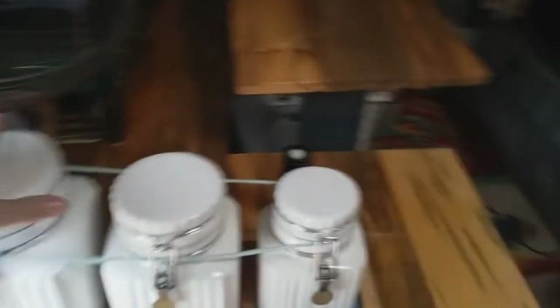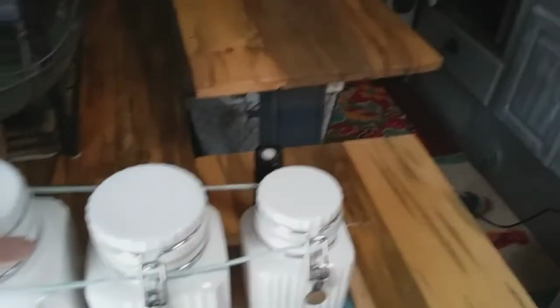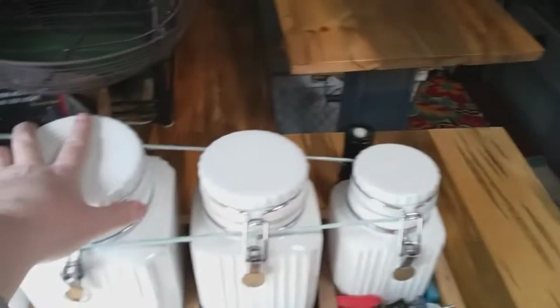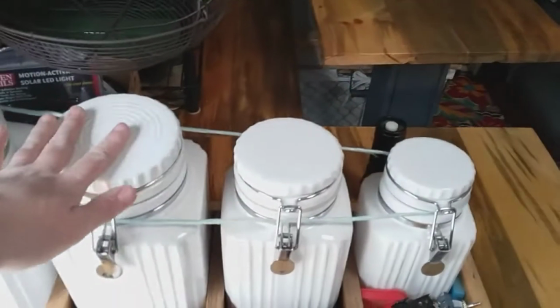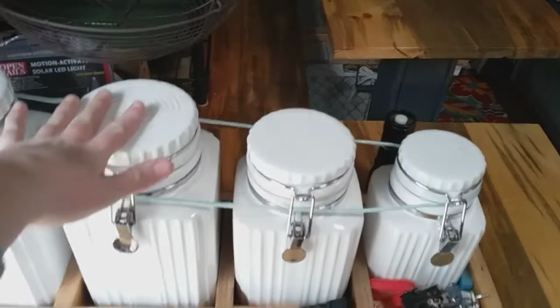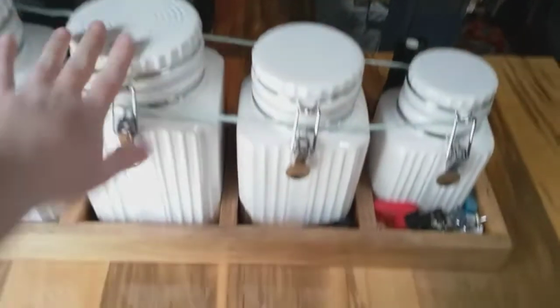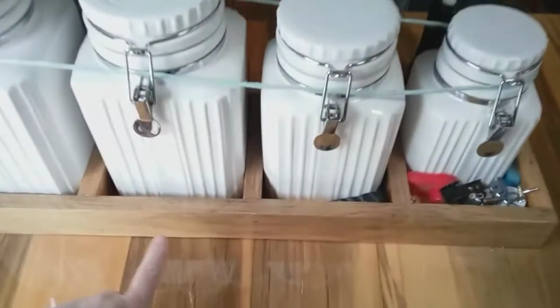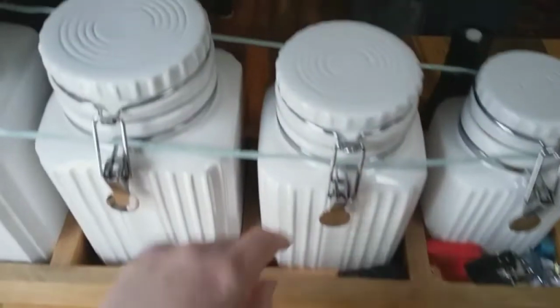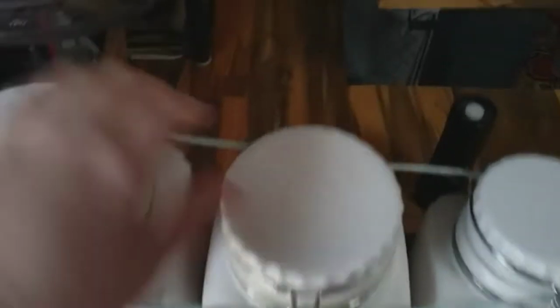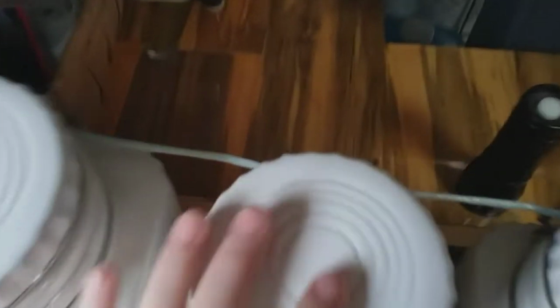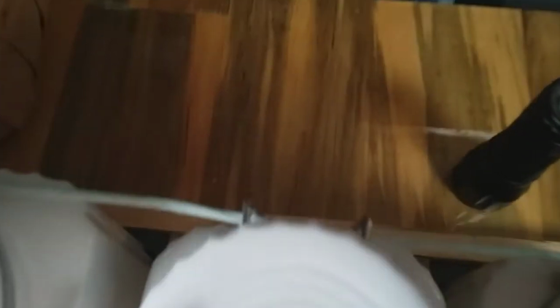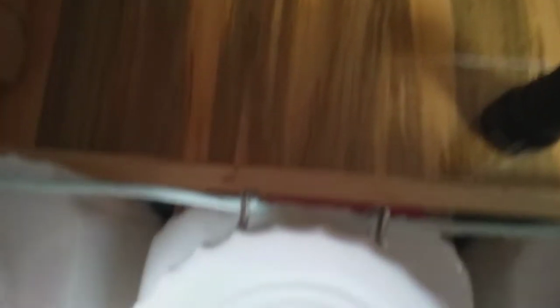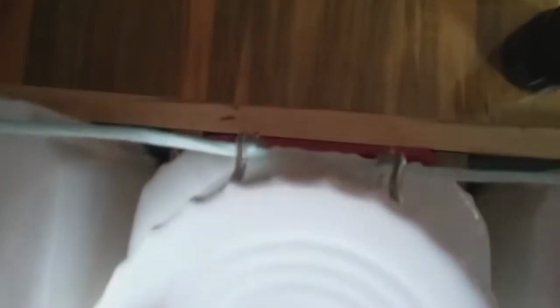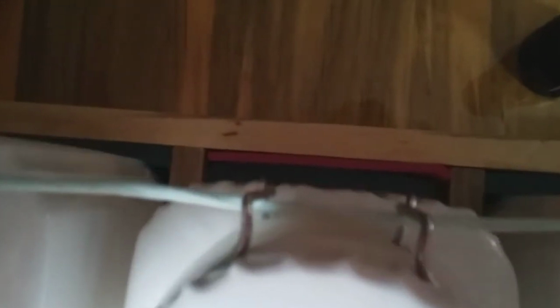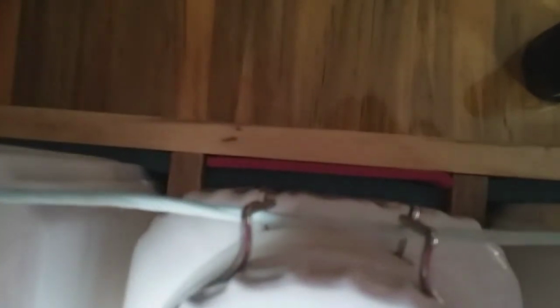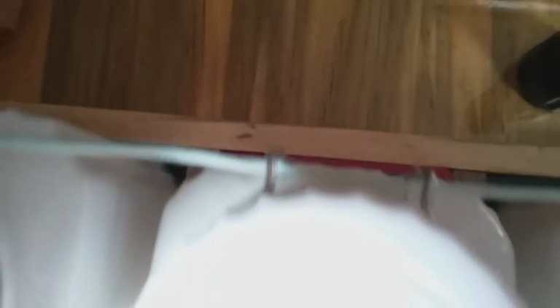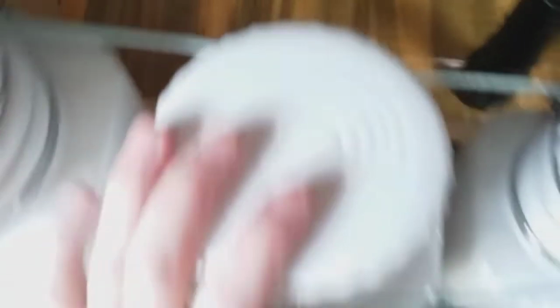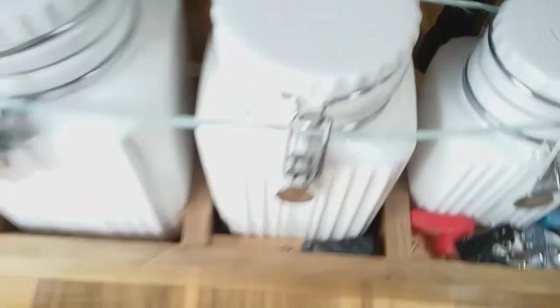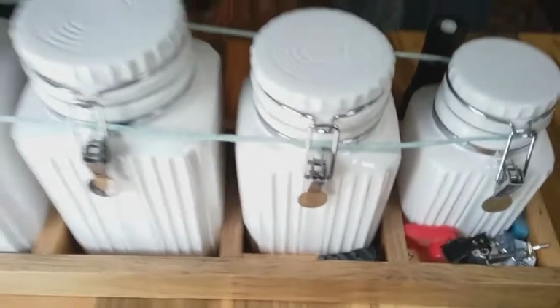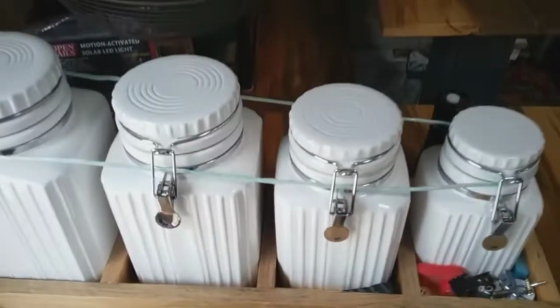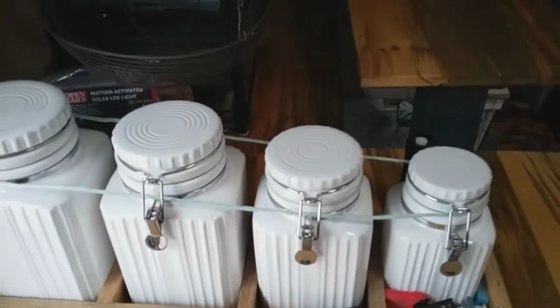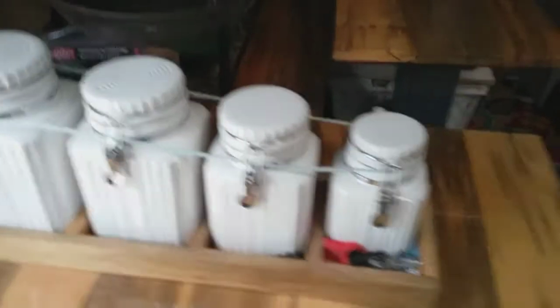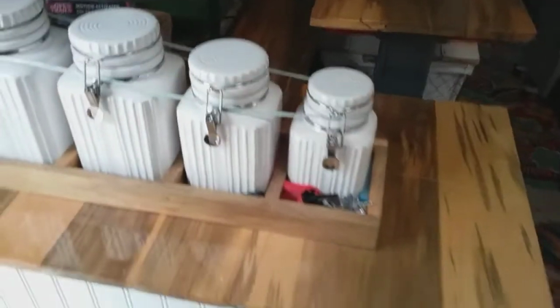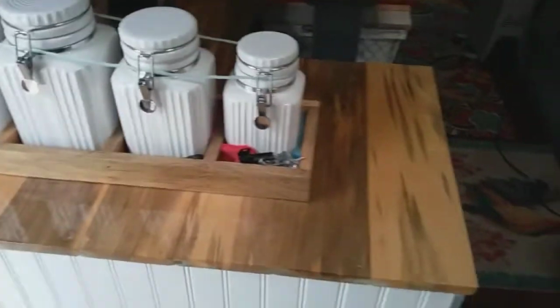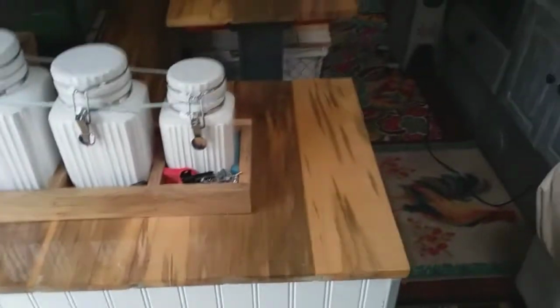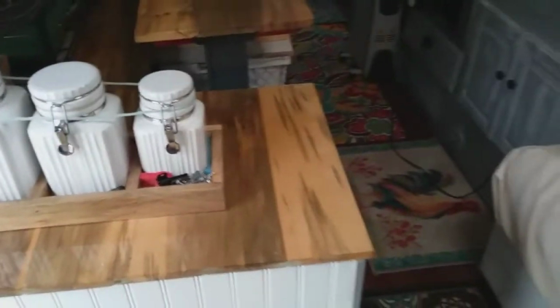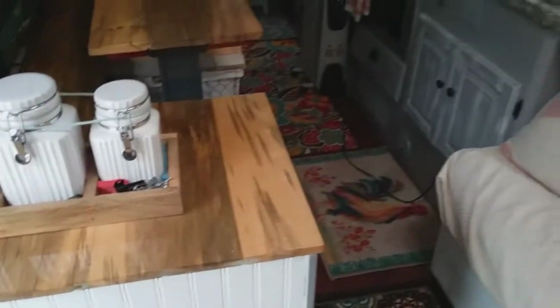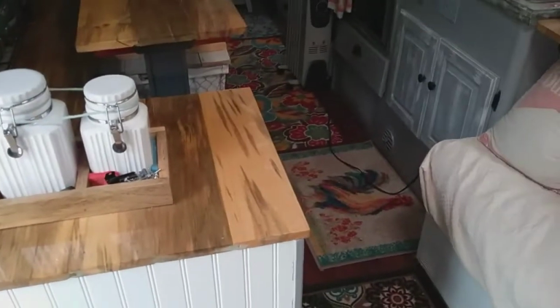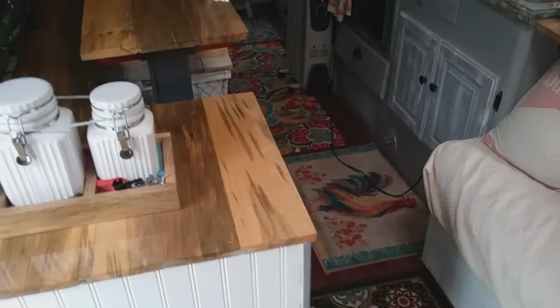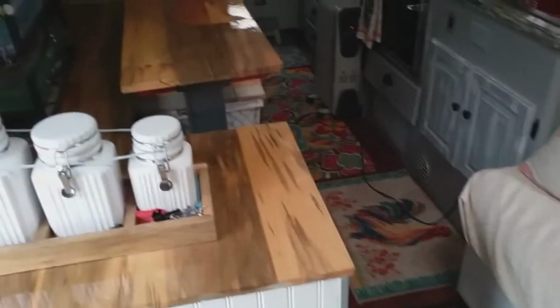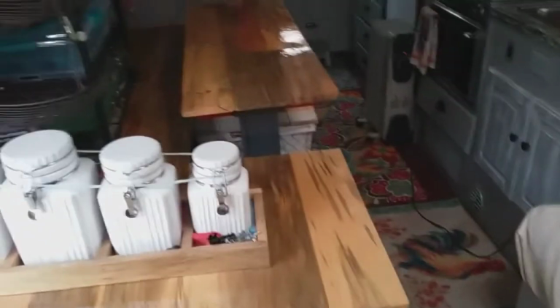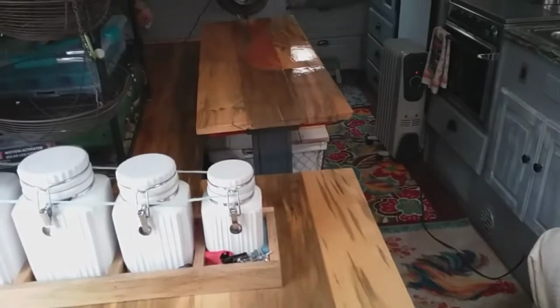Hoping these don't move too much. I got little rubber things back there to keep them from moving. I haven't really taken this on any really bumpy roads for long distances, so it's getting there.